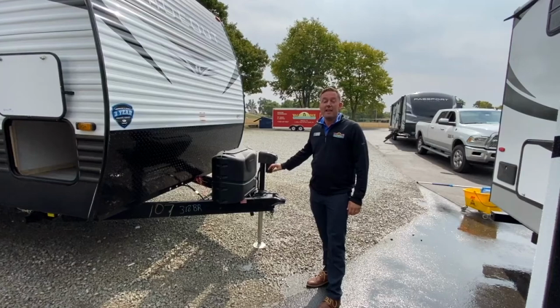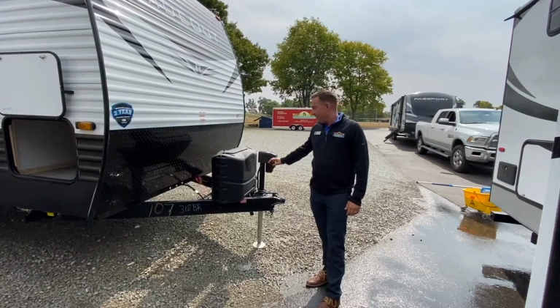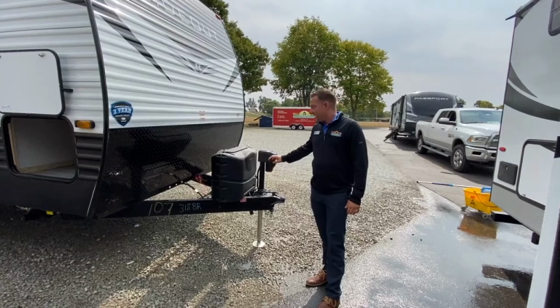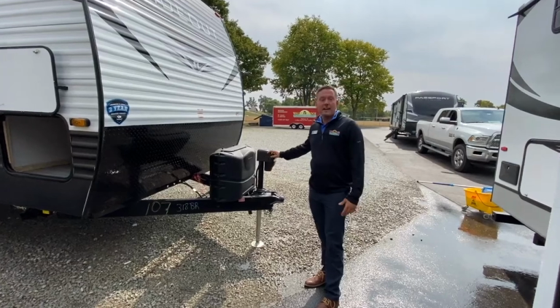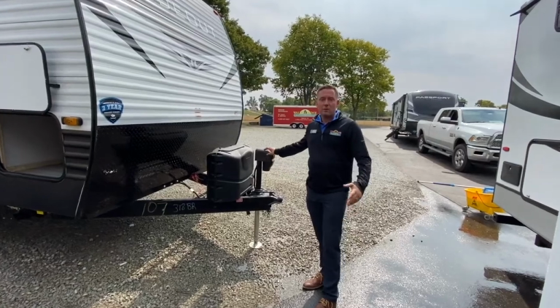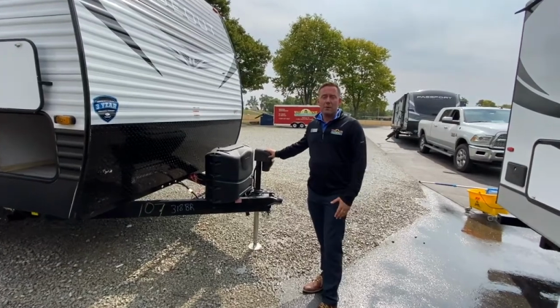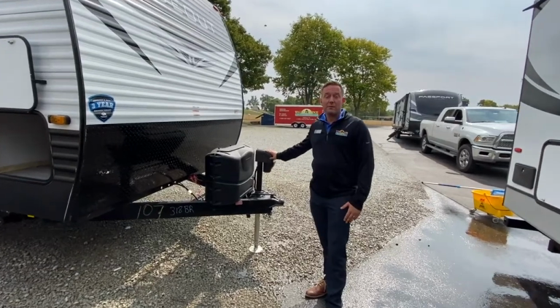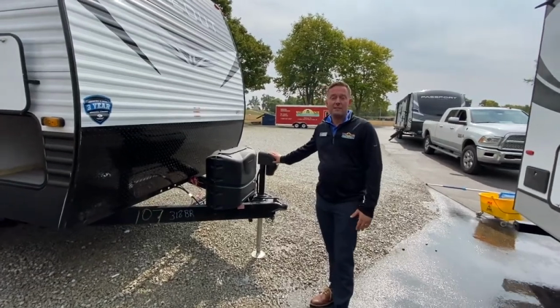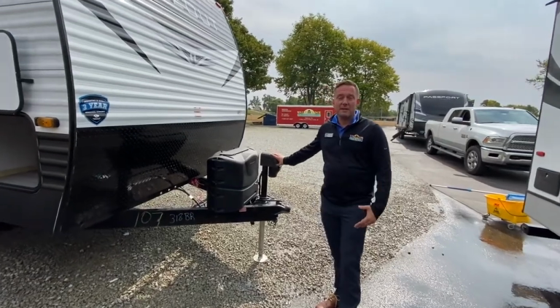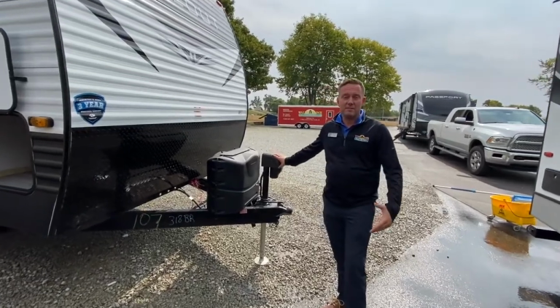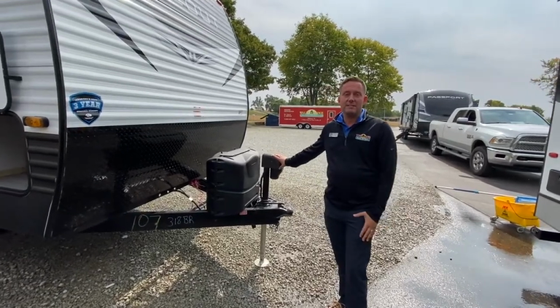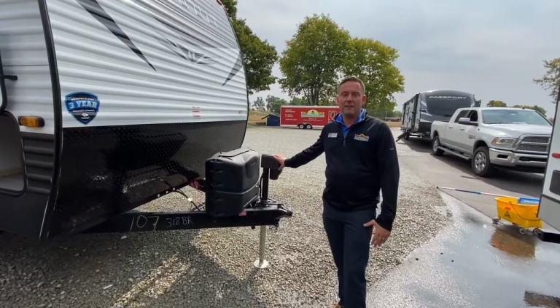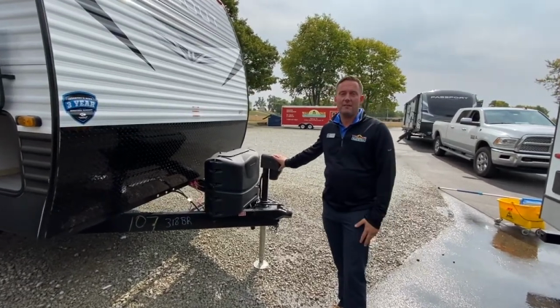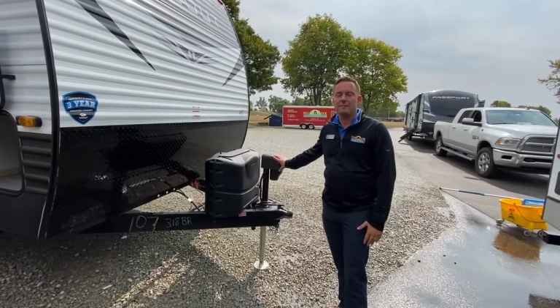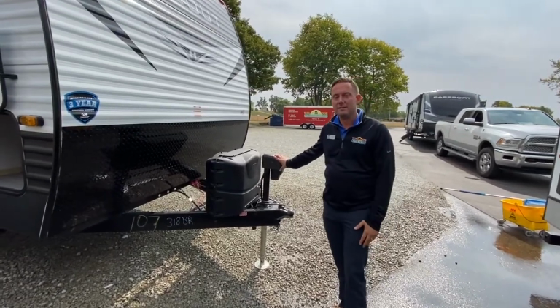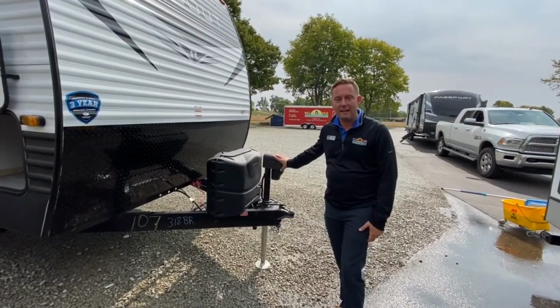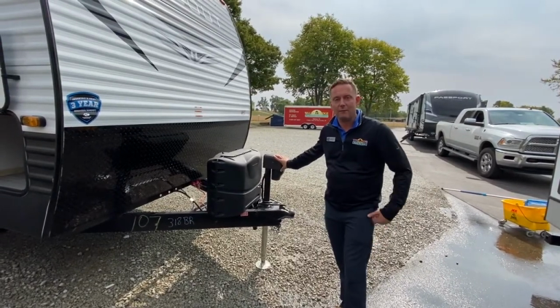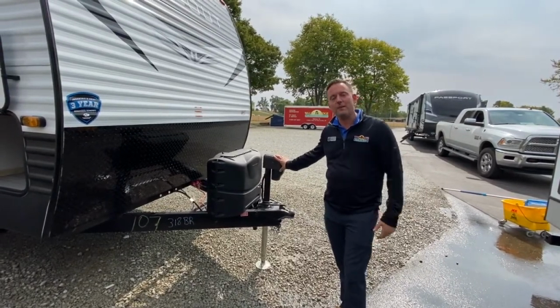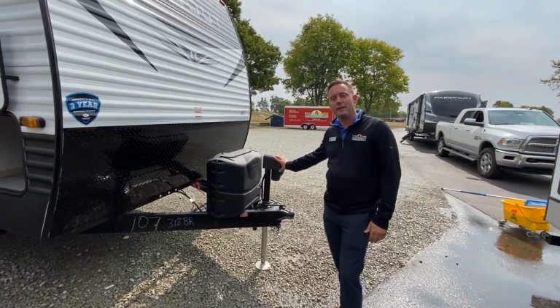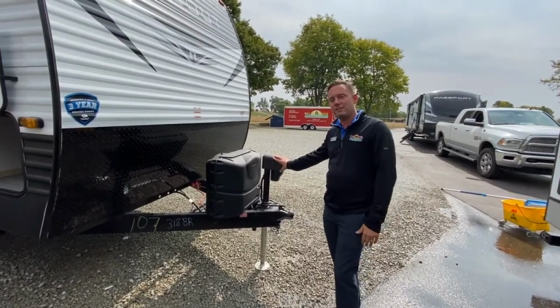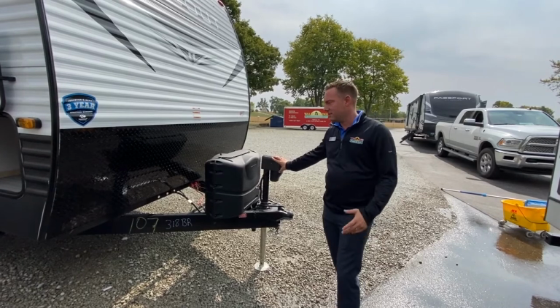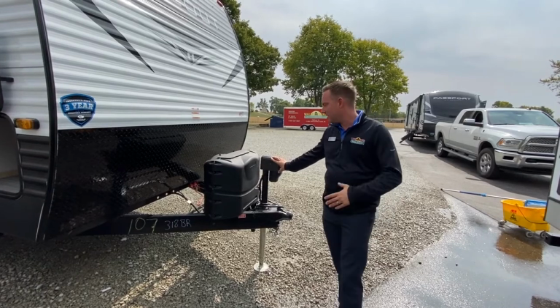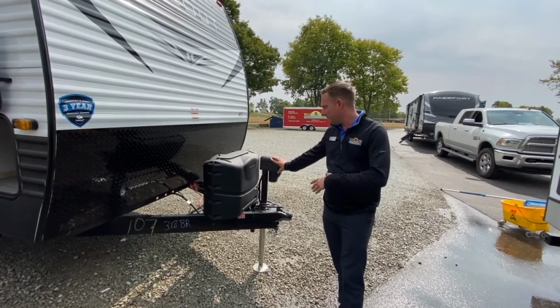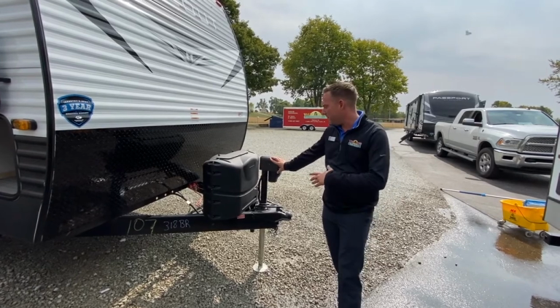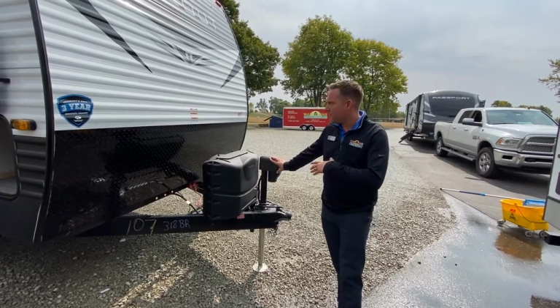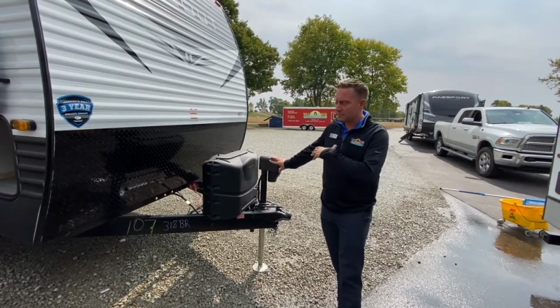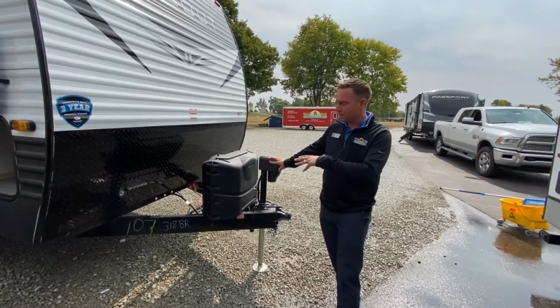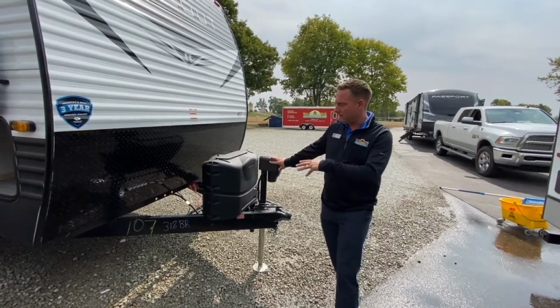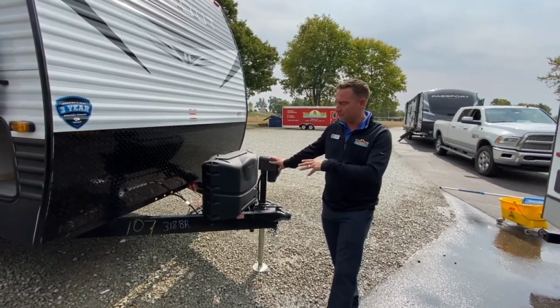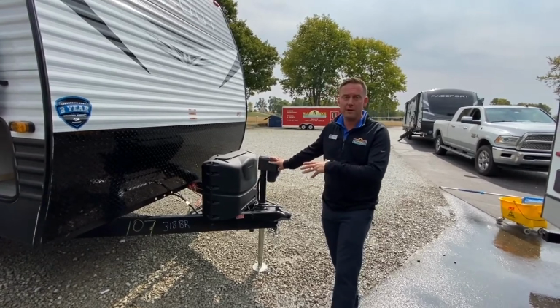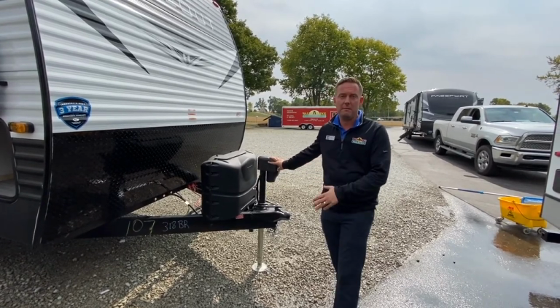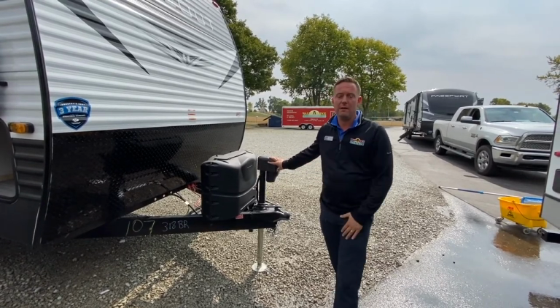Hey guys, welcome to Walk Through Wednesday. My name is Jason Keller. I'm a sales guy here from Walnut Ridge. I'm just going to give you a quick tour of the 318BR.